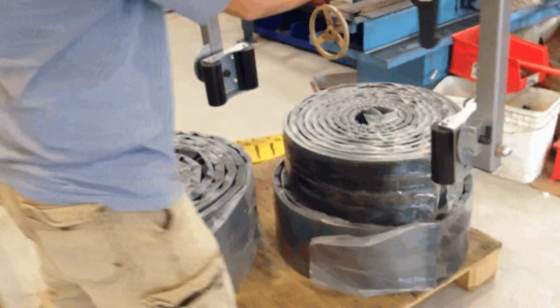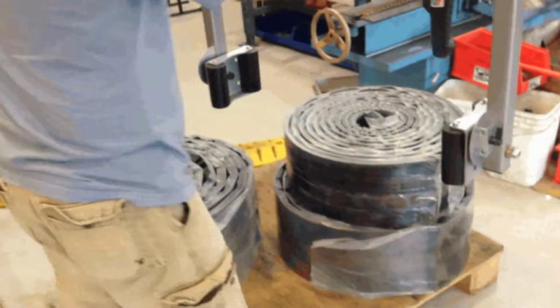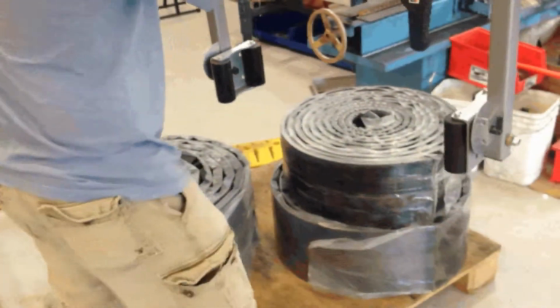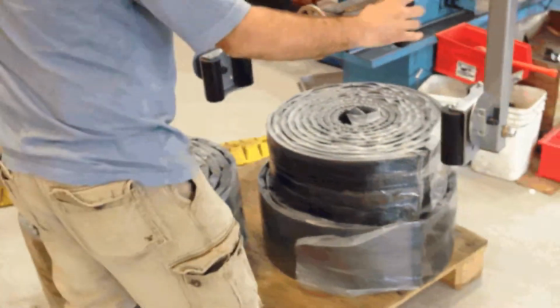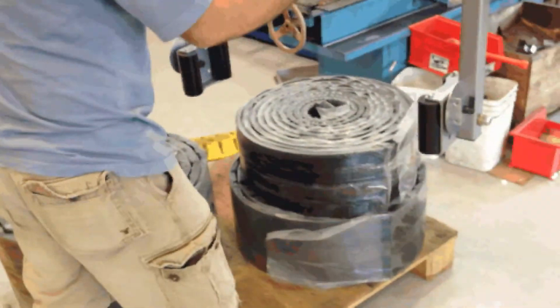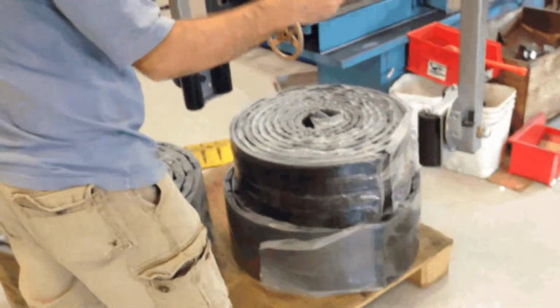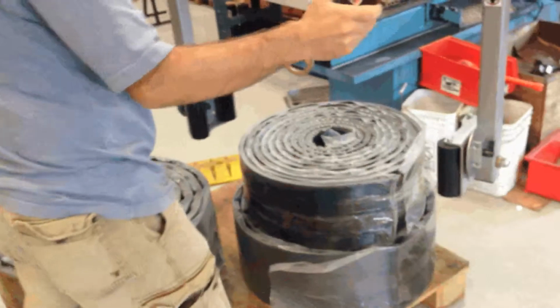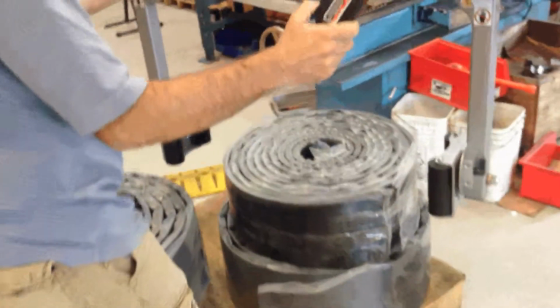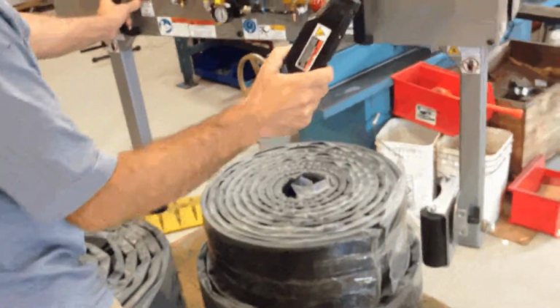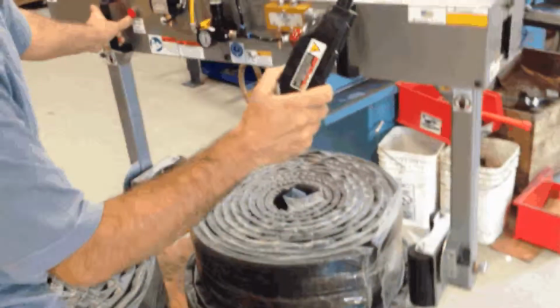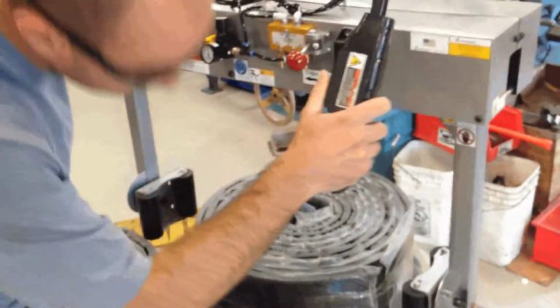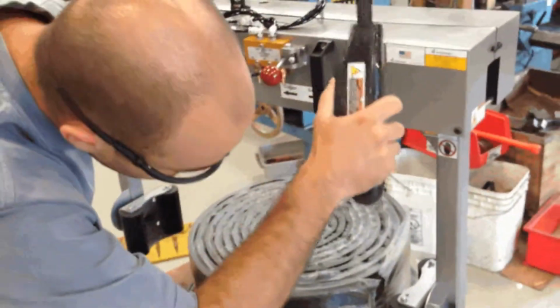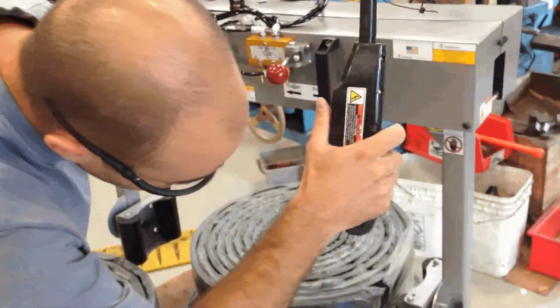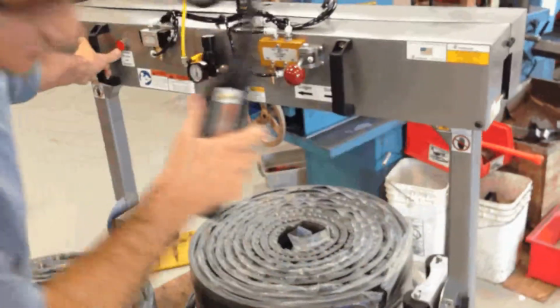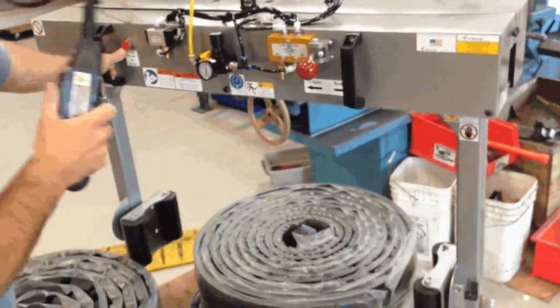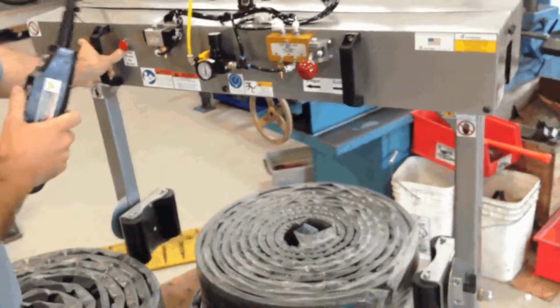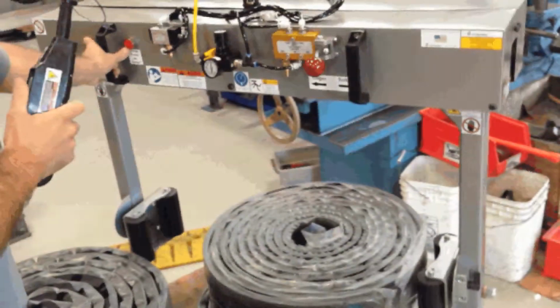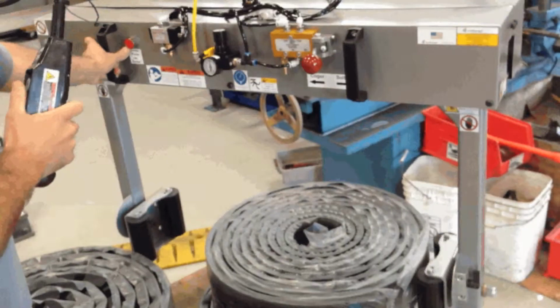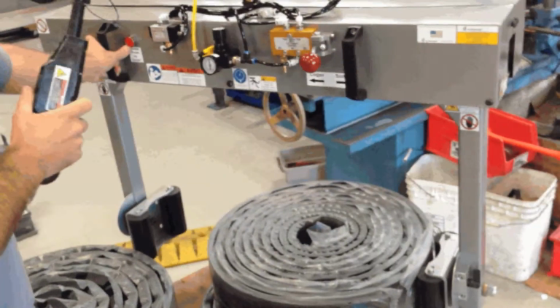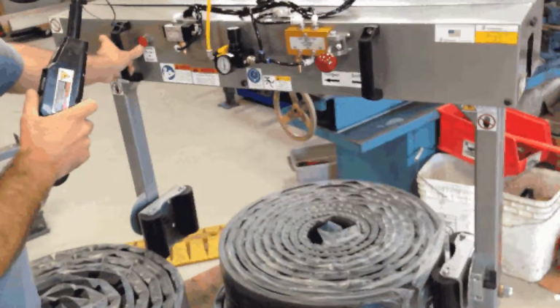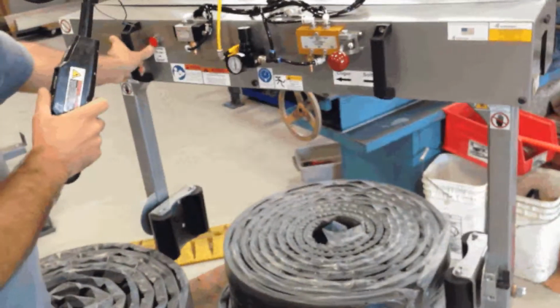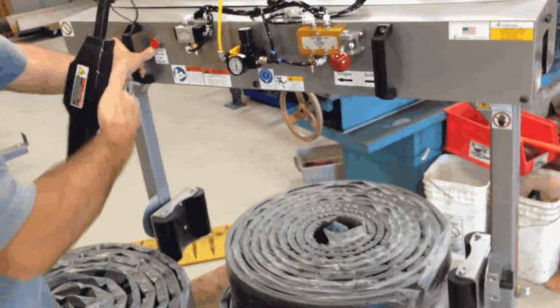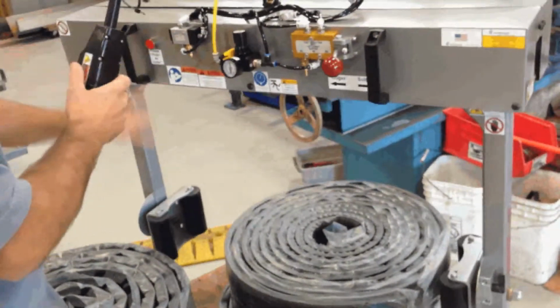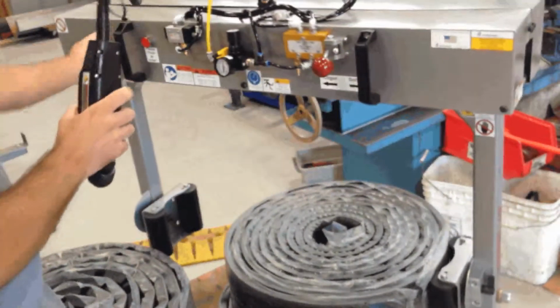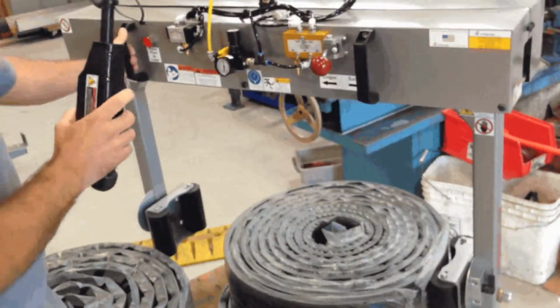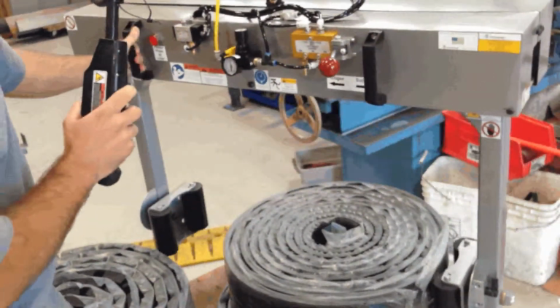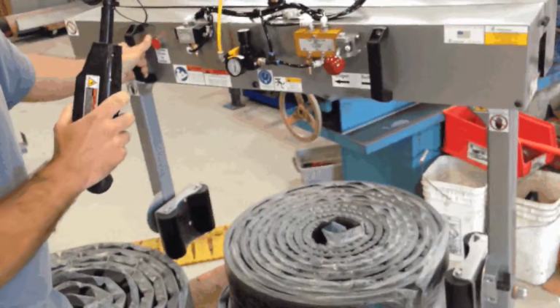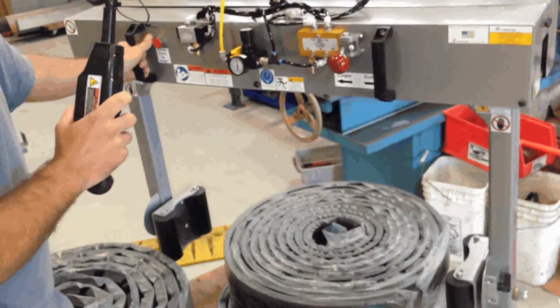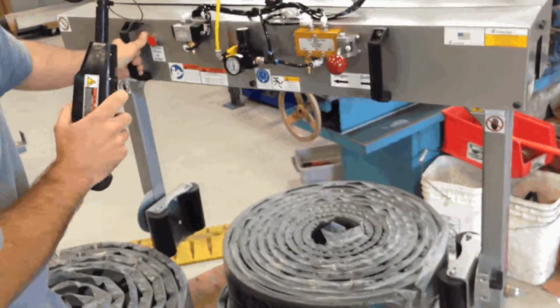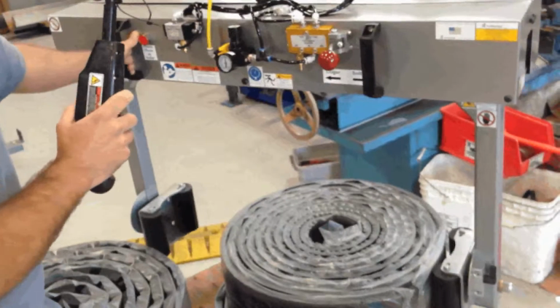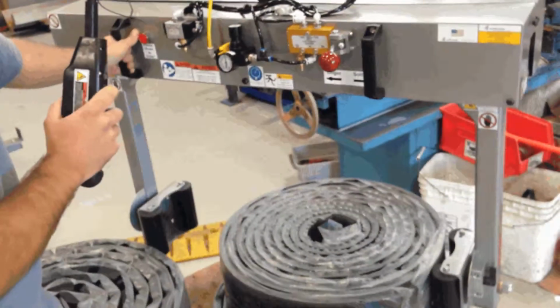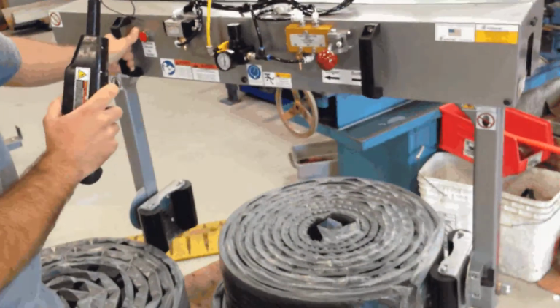So the procedure is the same. You position it over. When you're picking up from the side like this, with the roll laying down, you want to try and get as close to the center as possible. It will help with rotating.